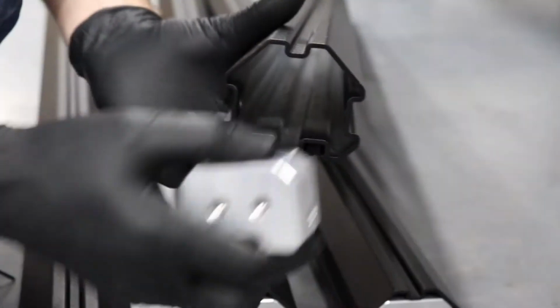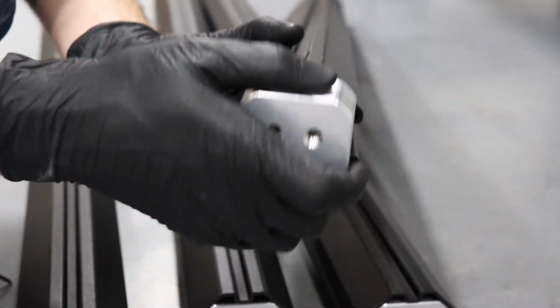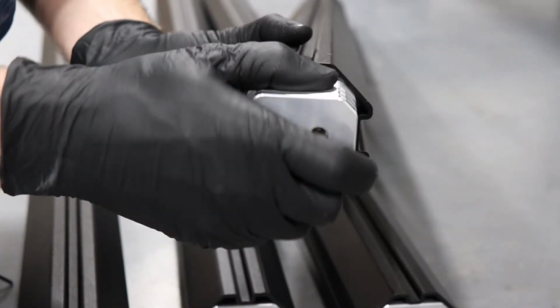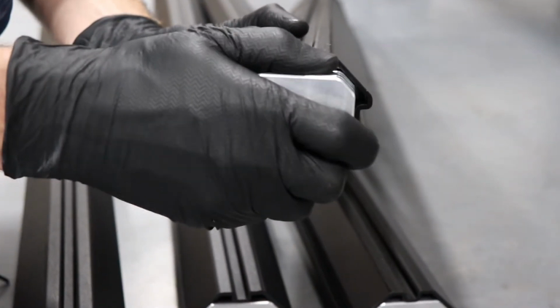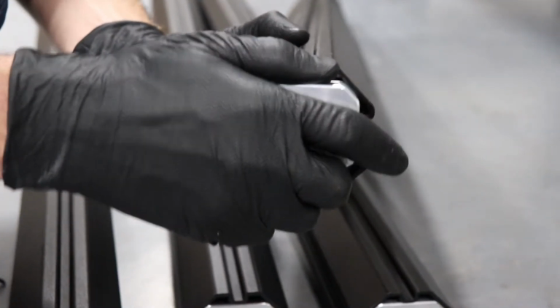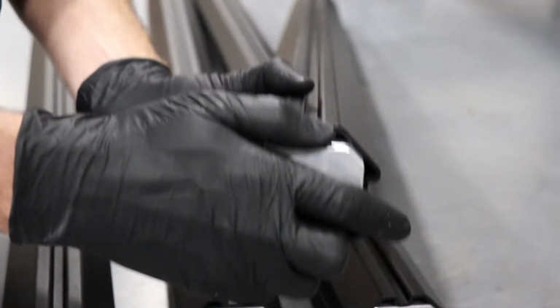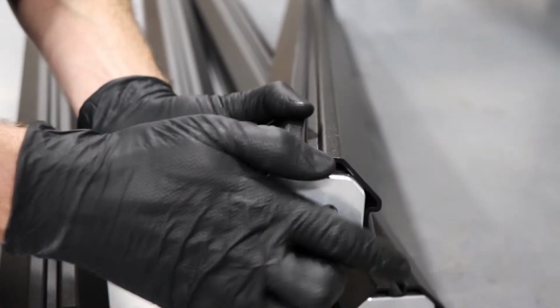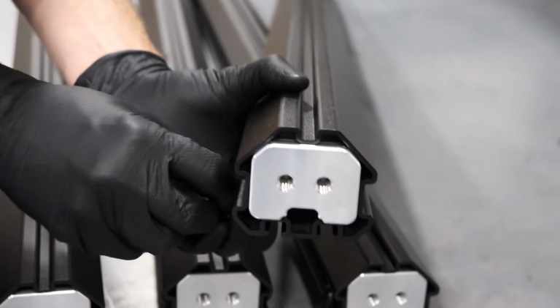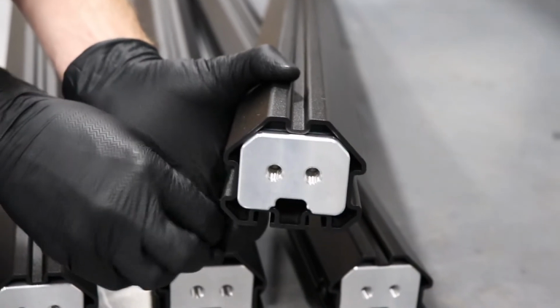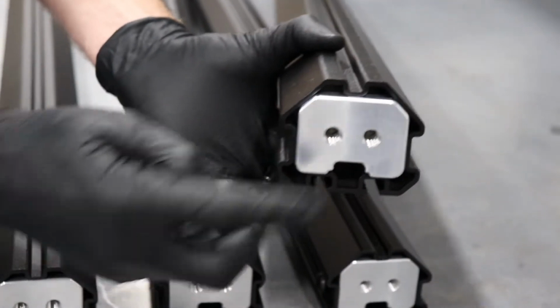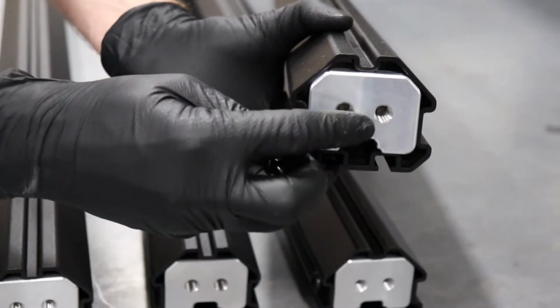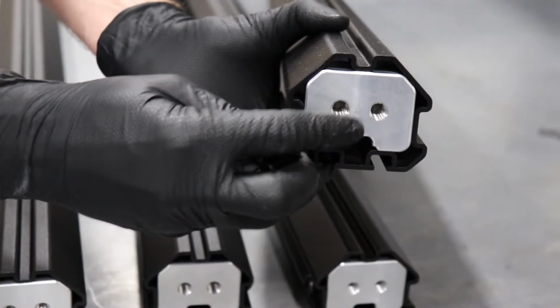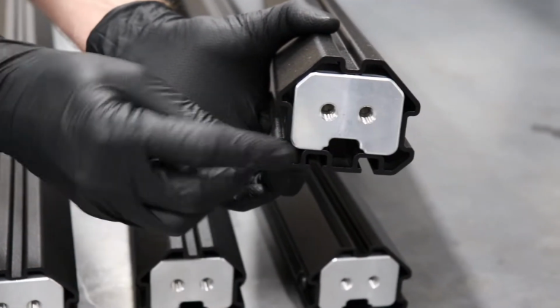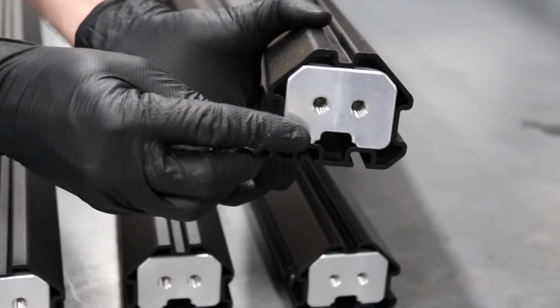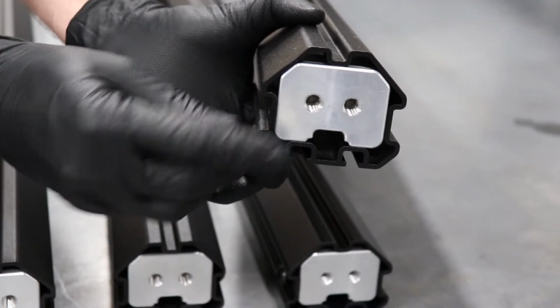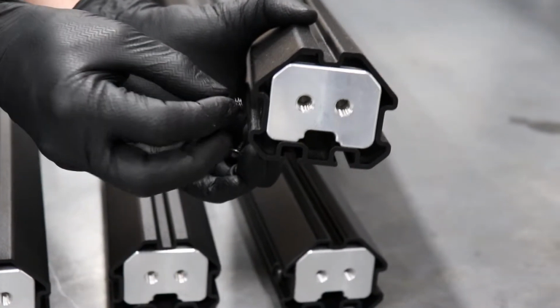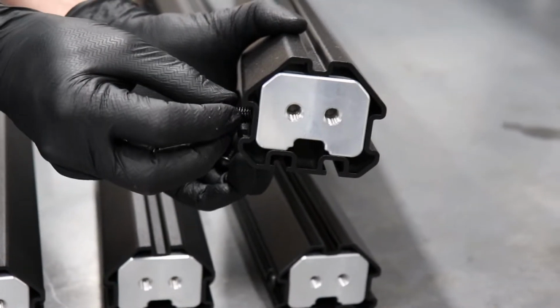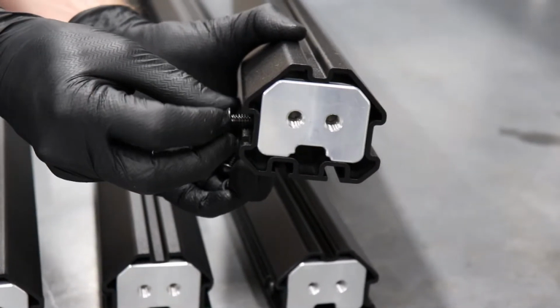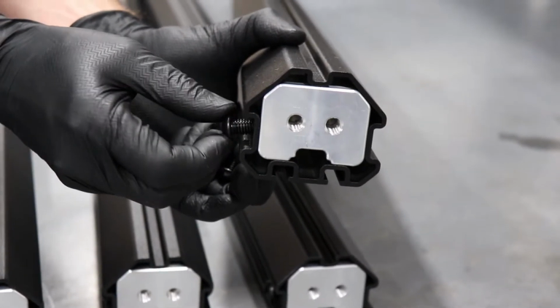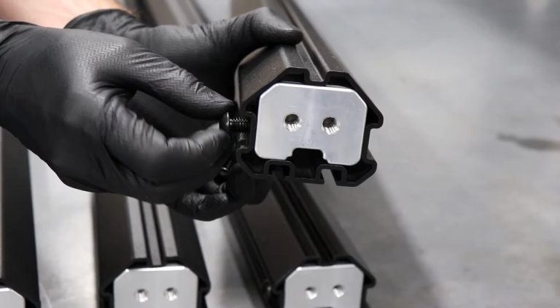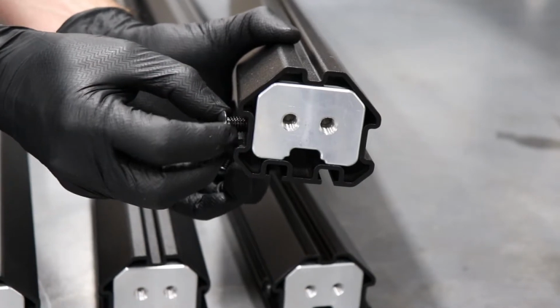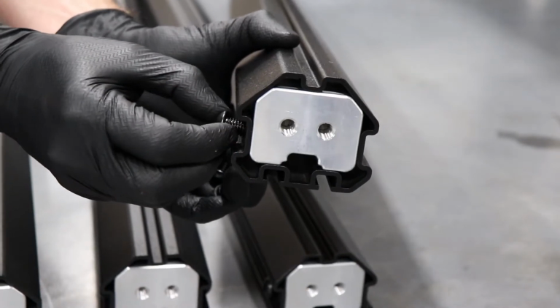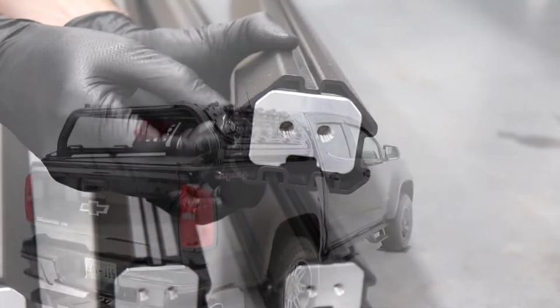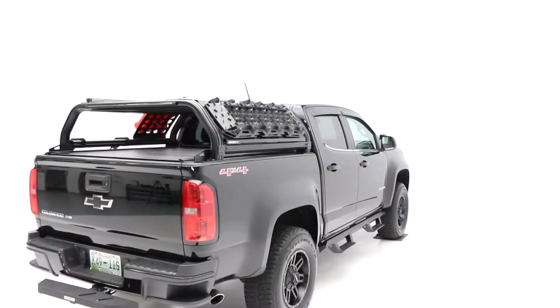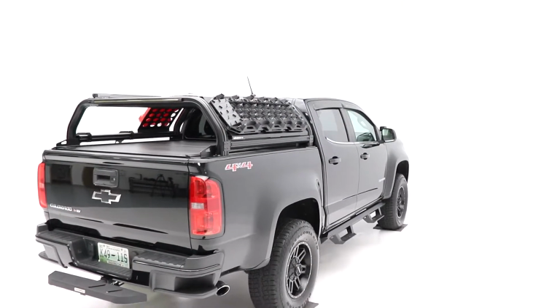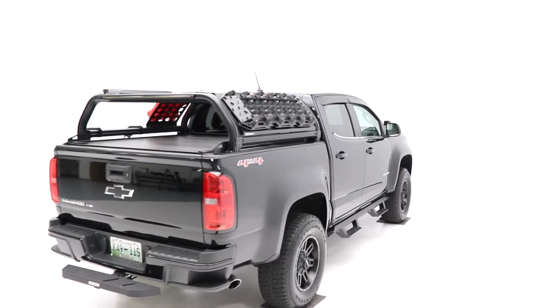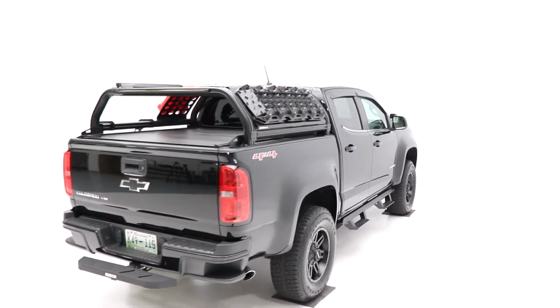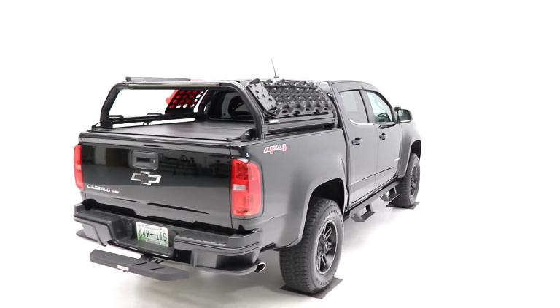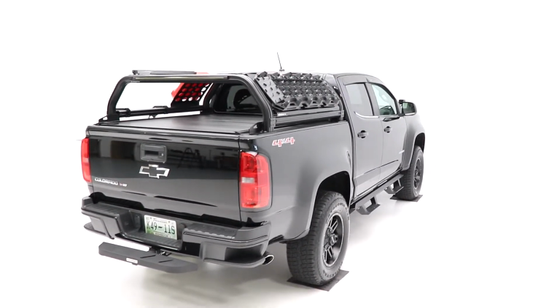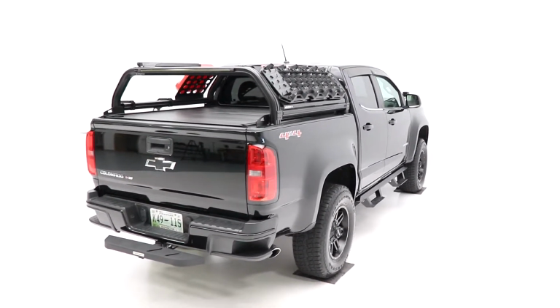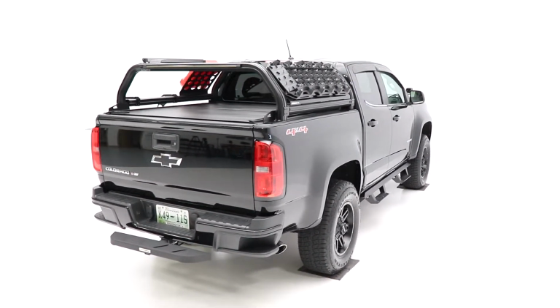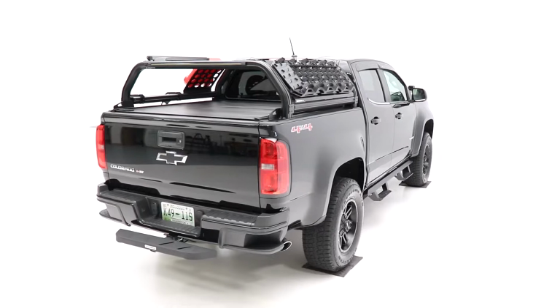VentureTech is designed with adventure in mind. Its unique core tech joints insert directly into tubes, which eliminates perpendicular torsion on frames. This is especially critical when you're adding accessories with extra weight.